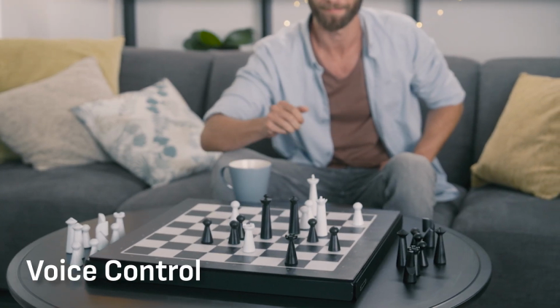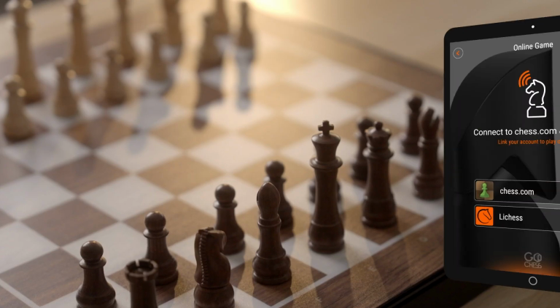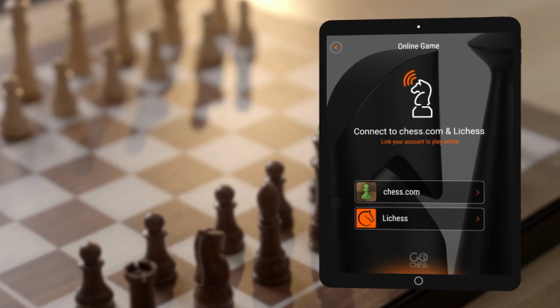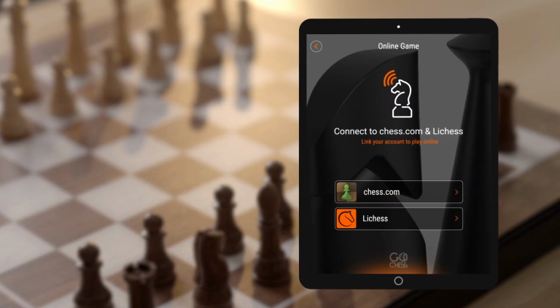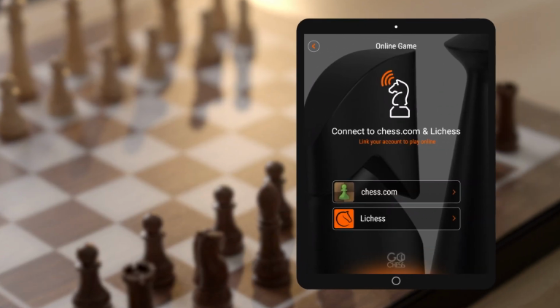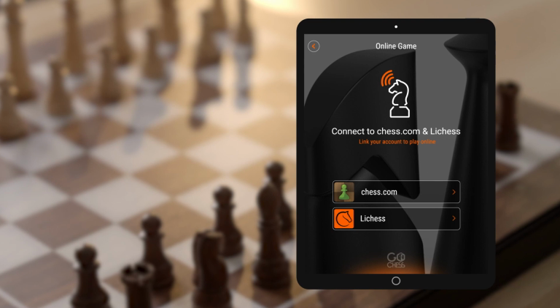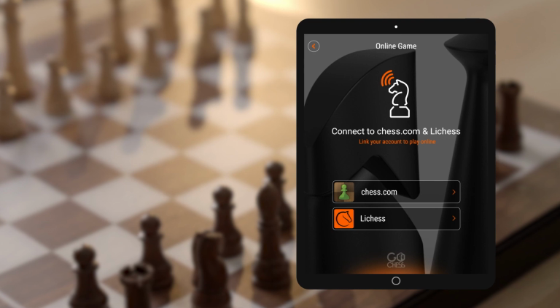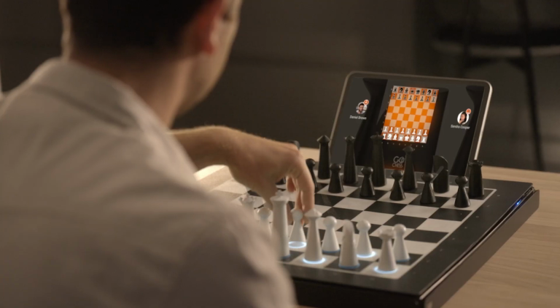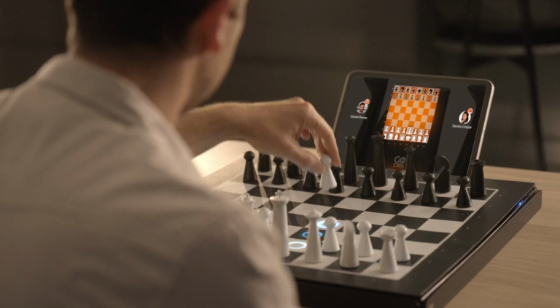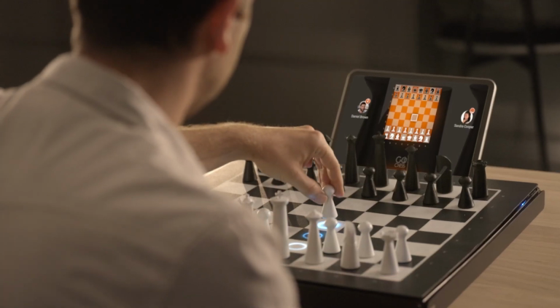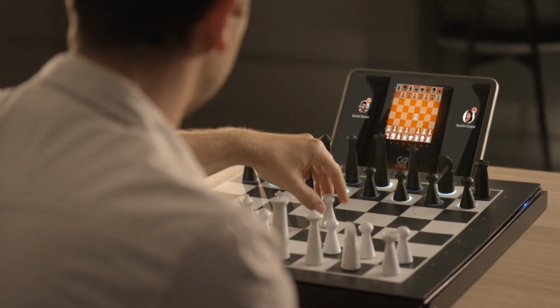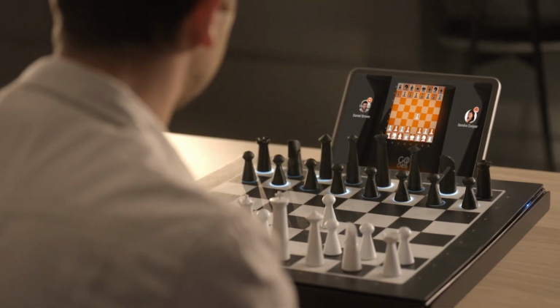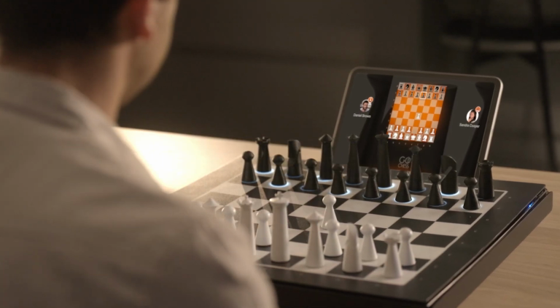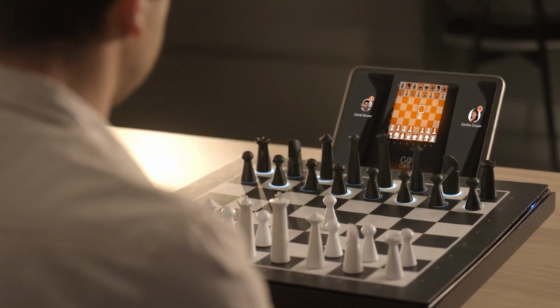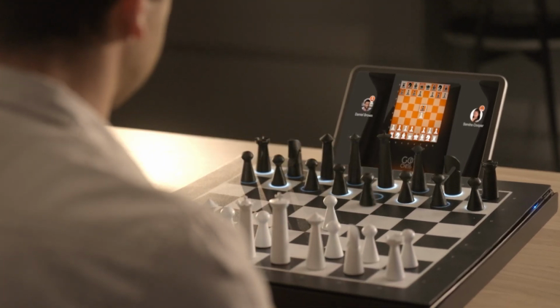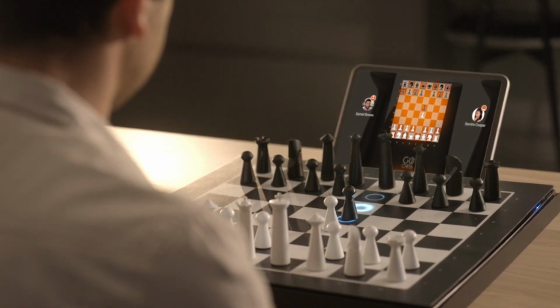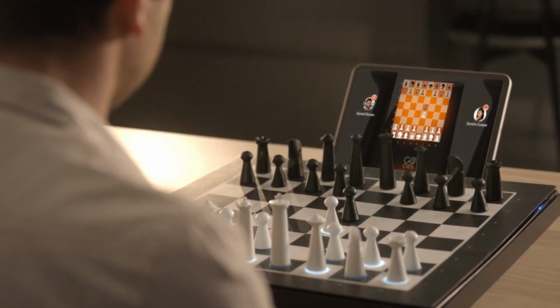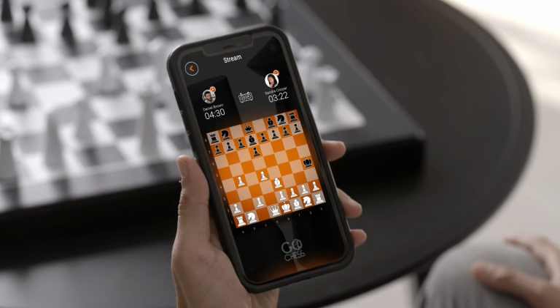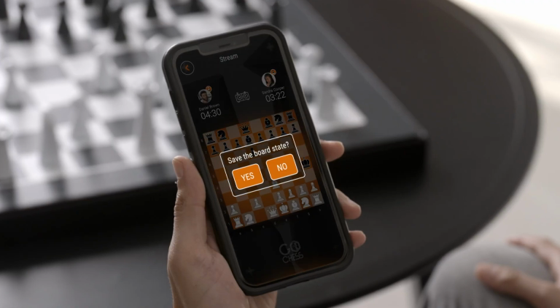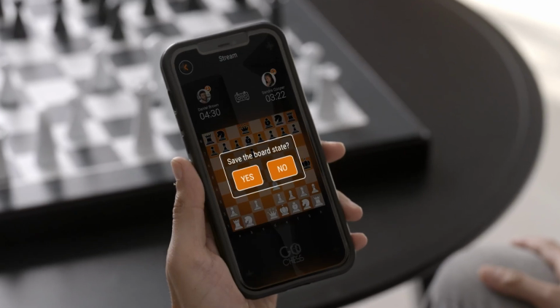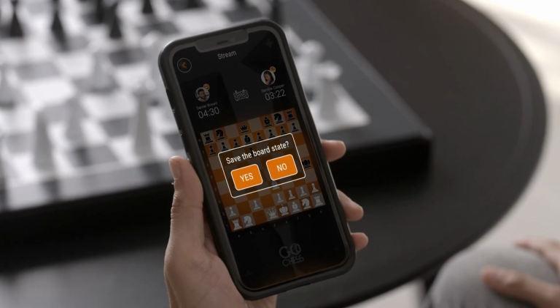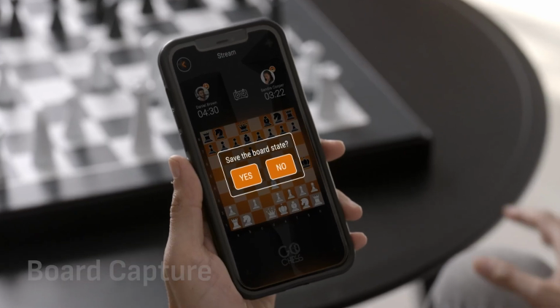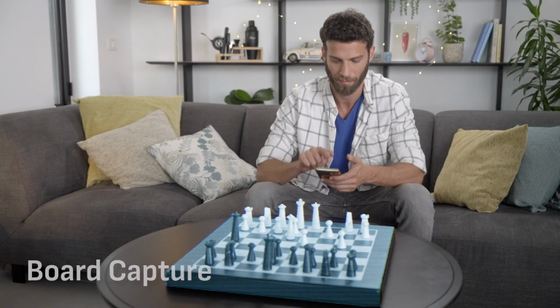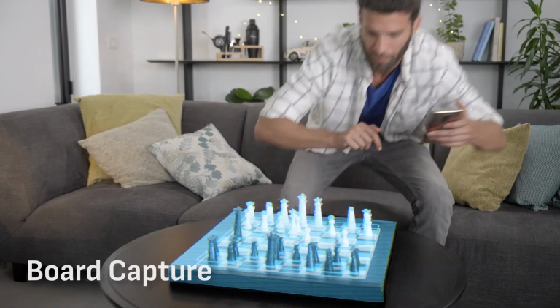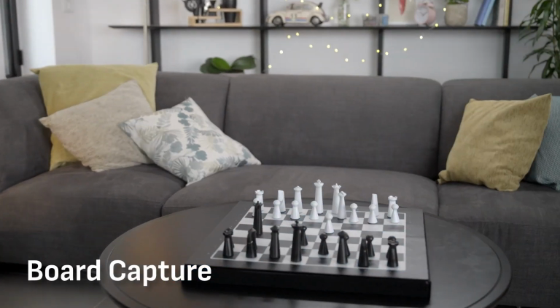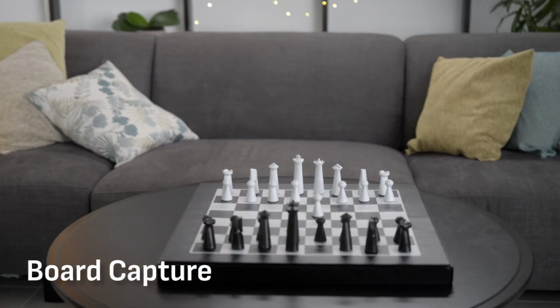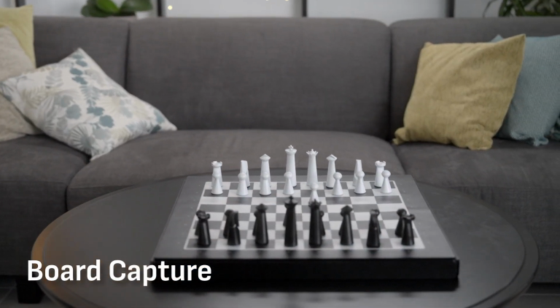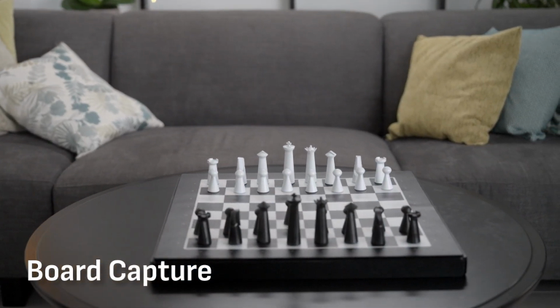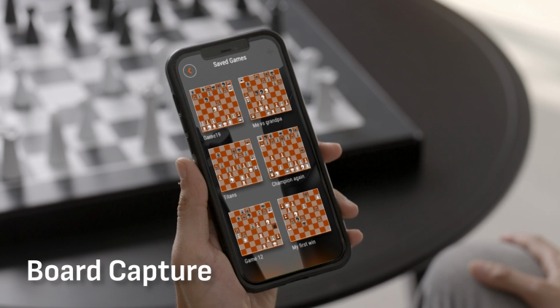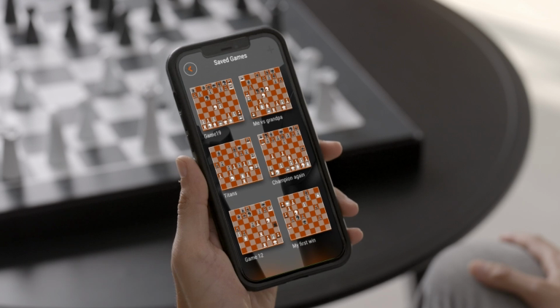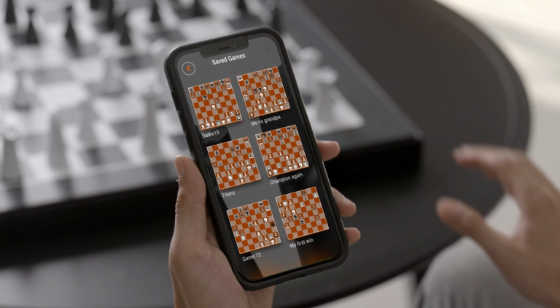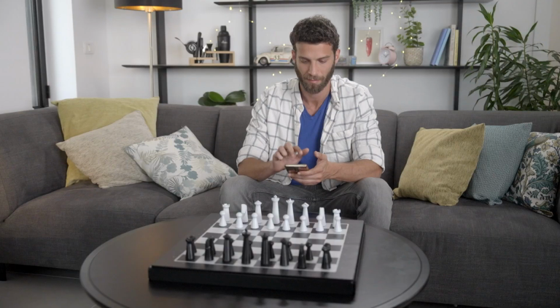GoChess connects to the leading chess platforms, so you can play against anyone, anywhere. Need a break? Pause the game. GoChess will capture your board state and rearrange it when you're ready to go.